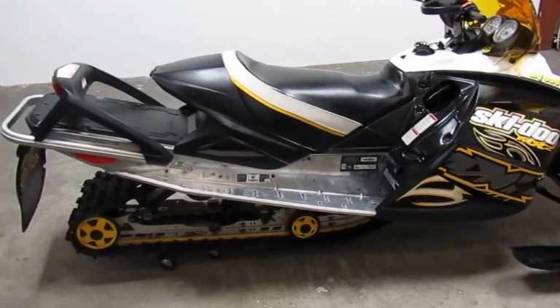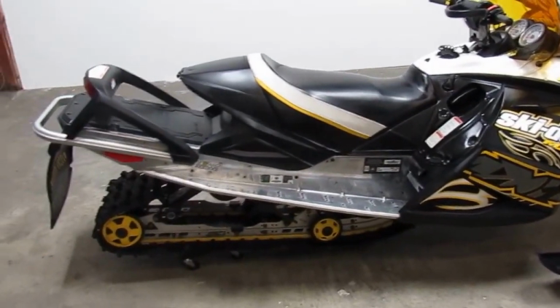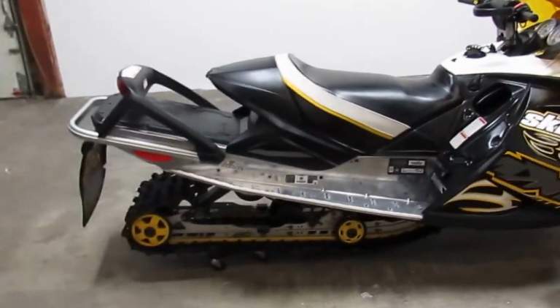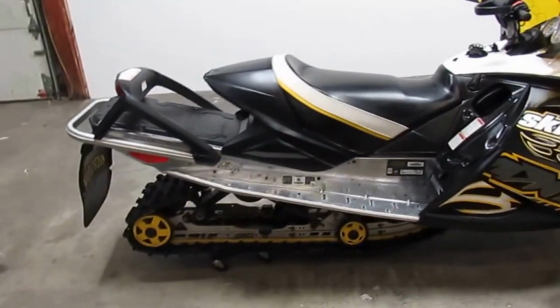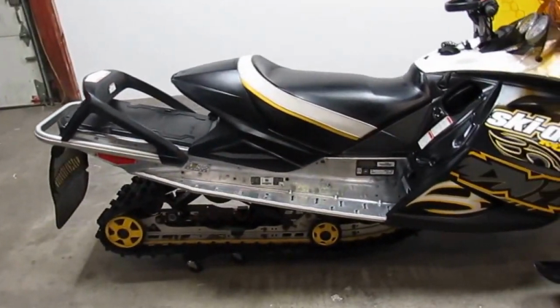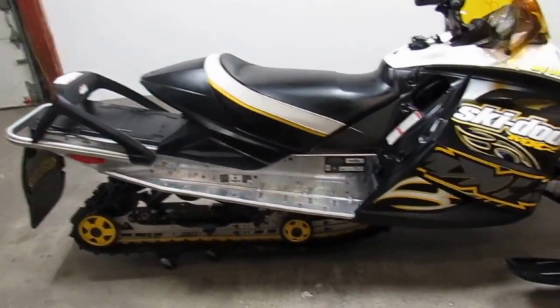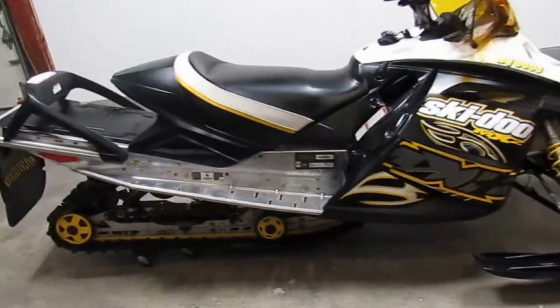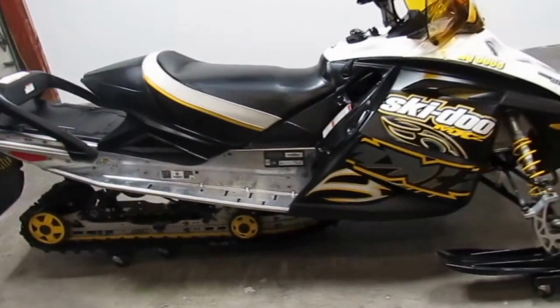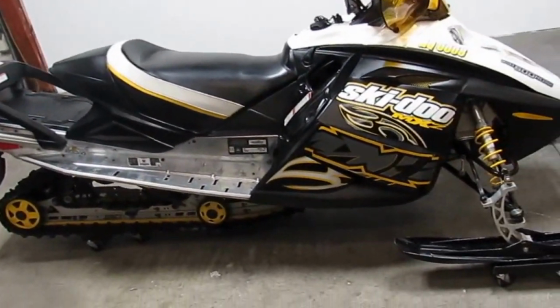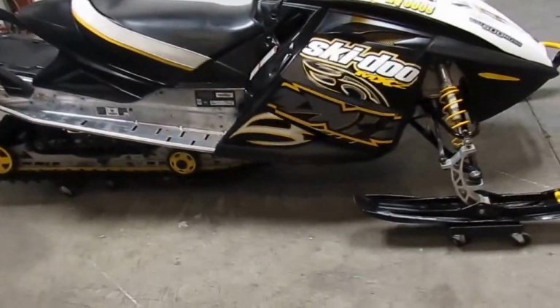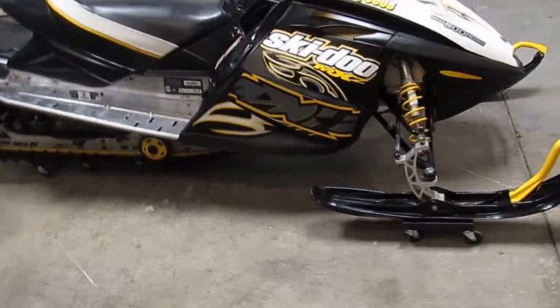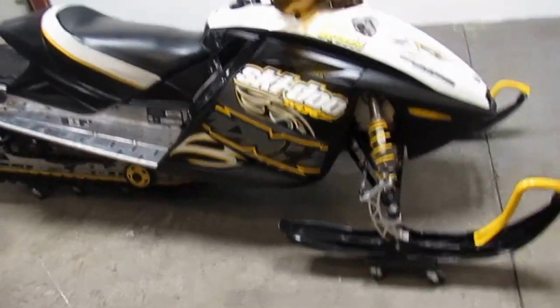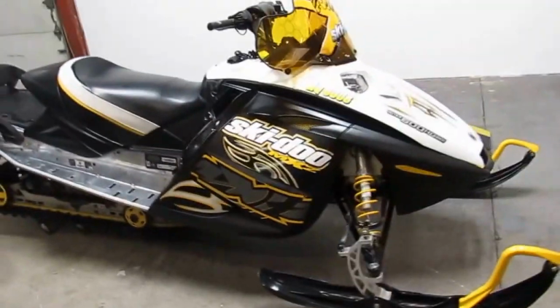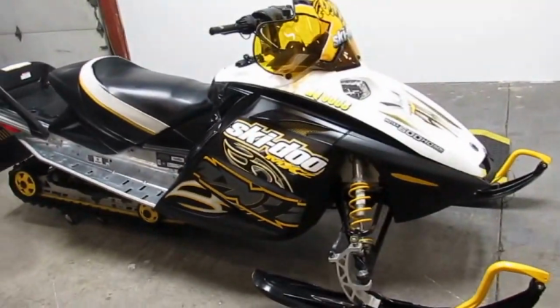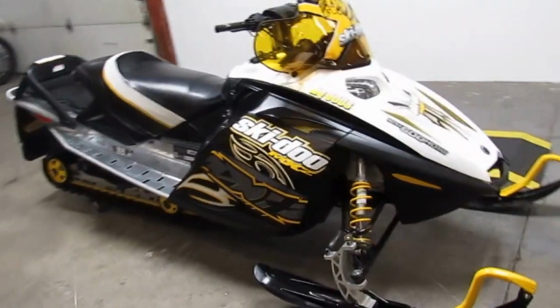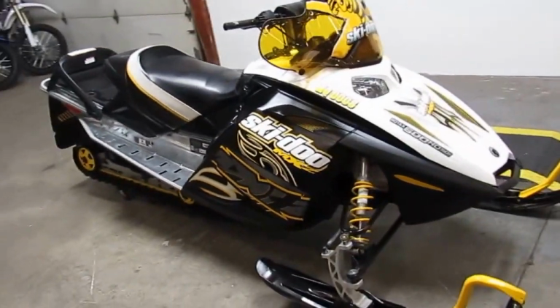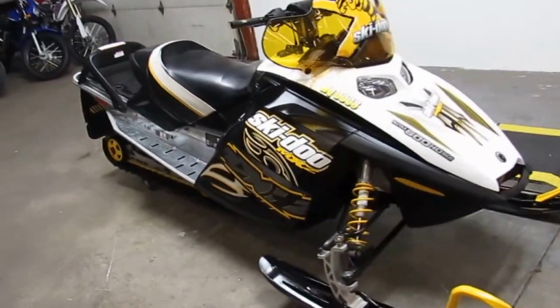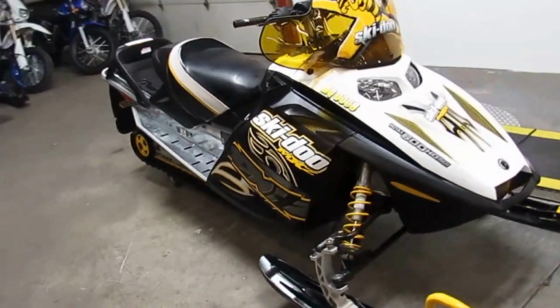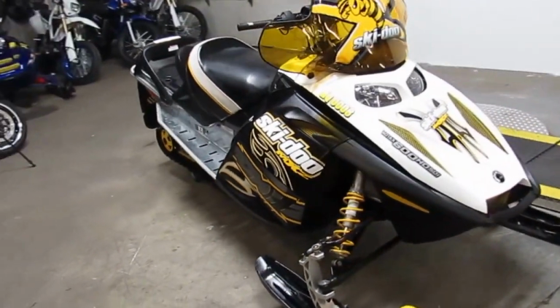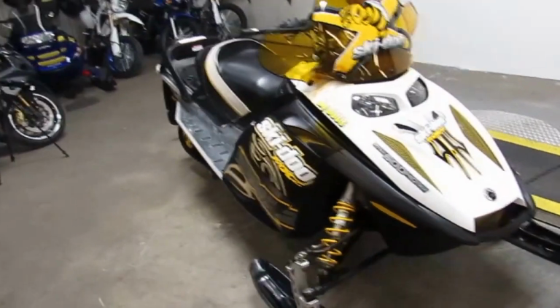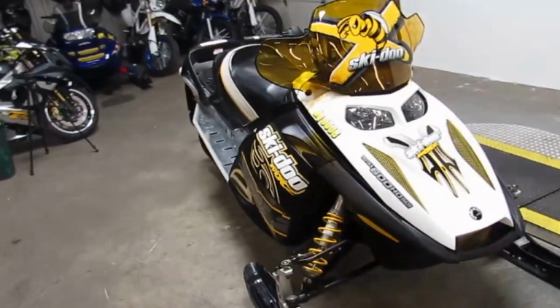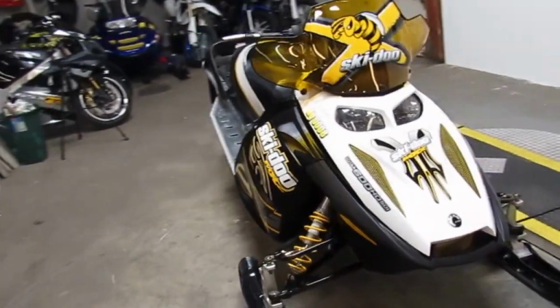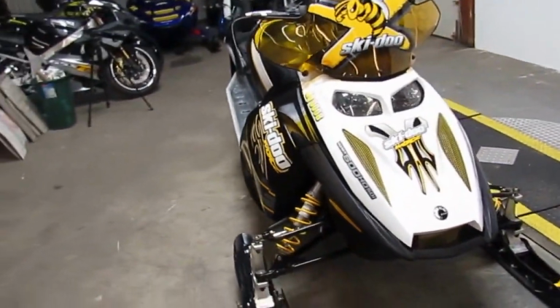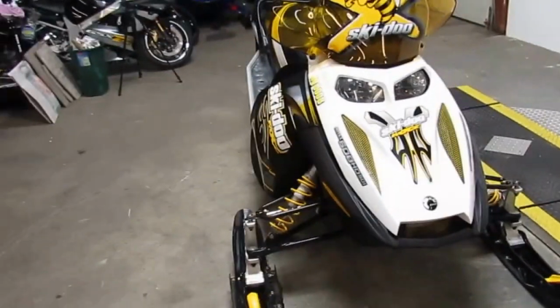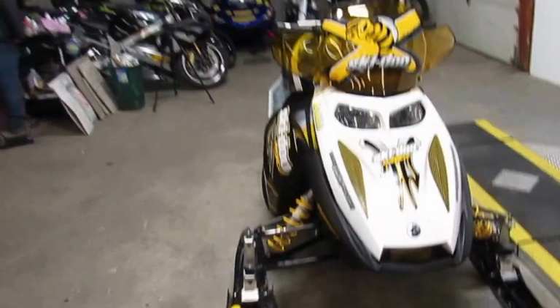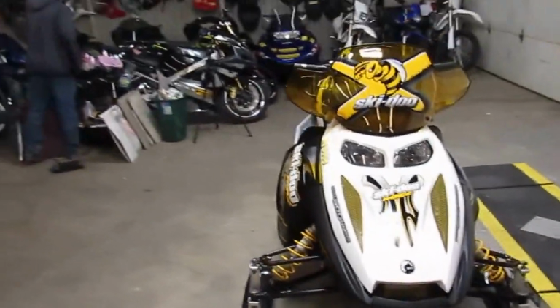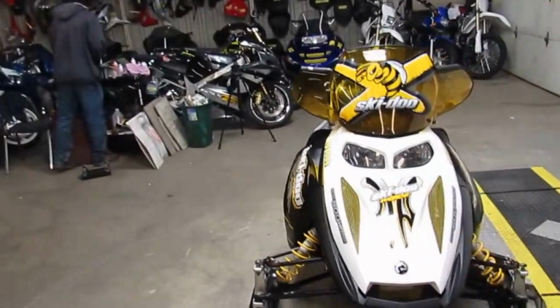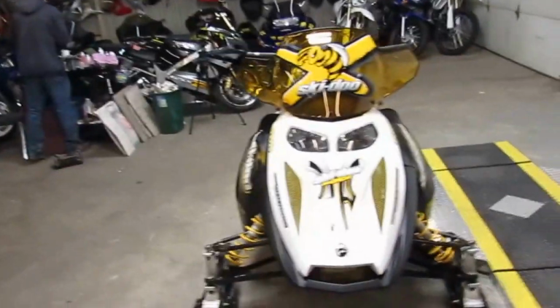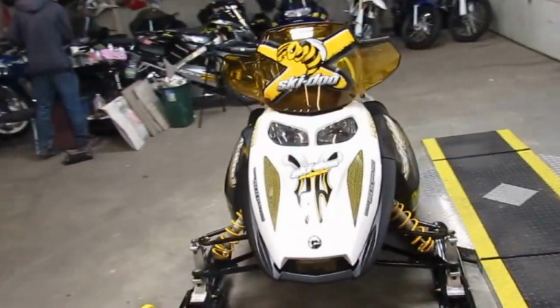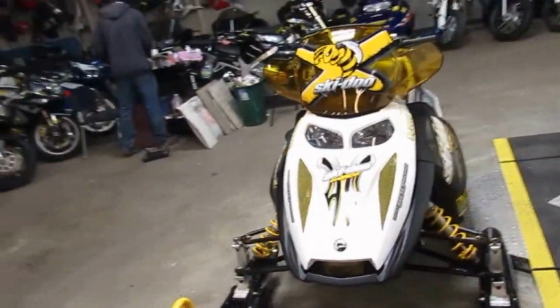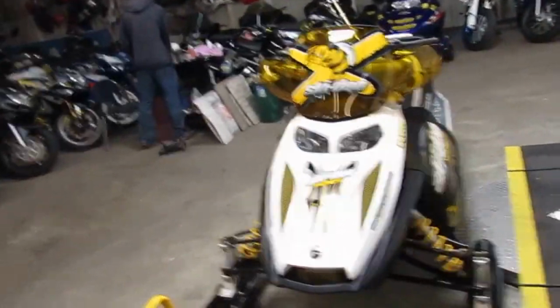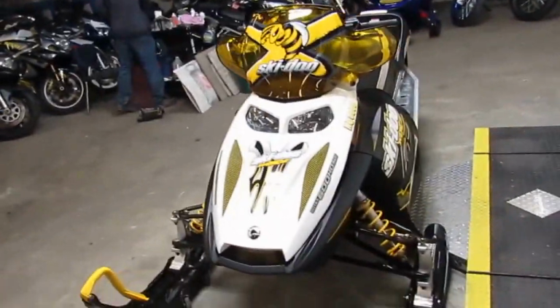Hey guys, it's Approval Powersports doing some videos on some of our used units. It's a 2007 Skidoo Rev MXZ Renegade, 600cc SVI. That's a good looking sled as you can see in the video.